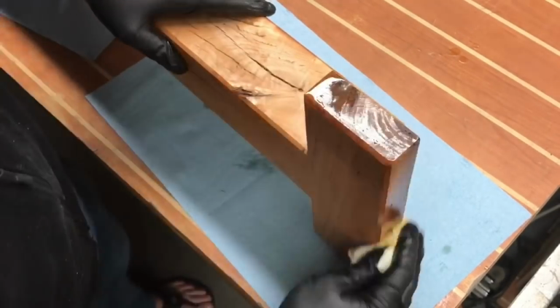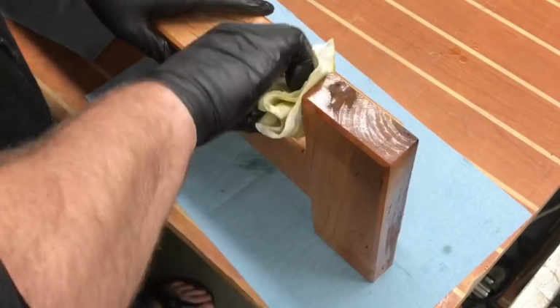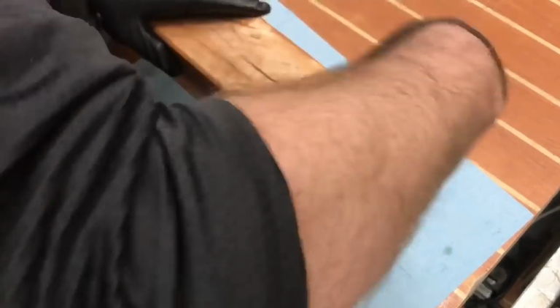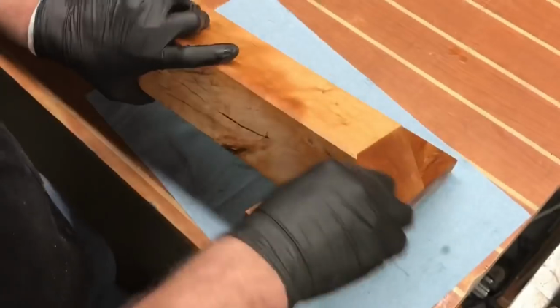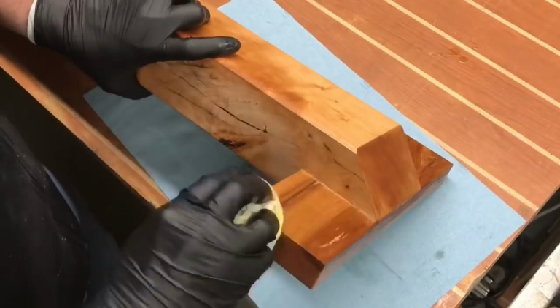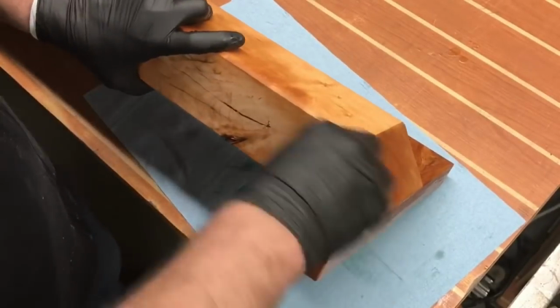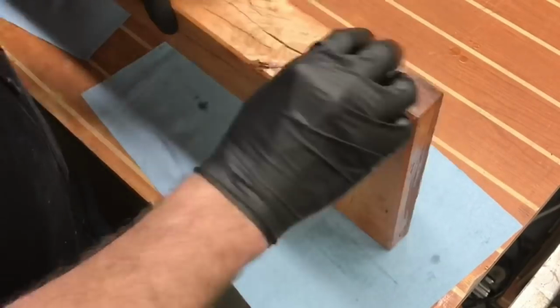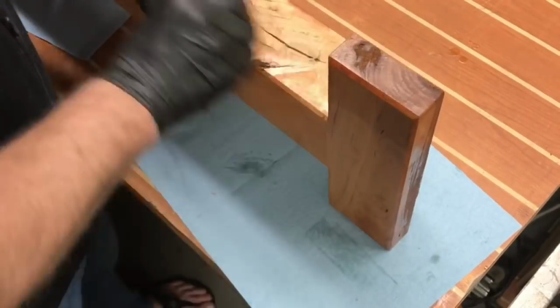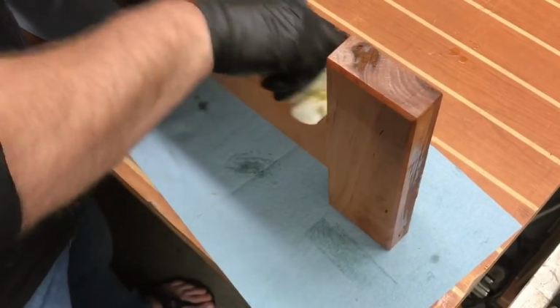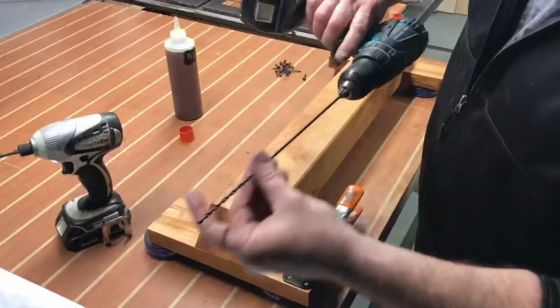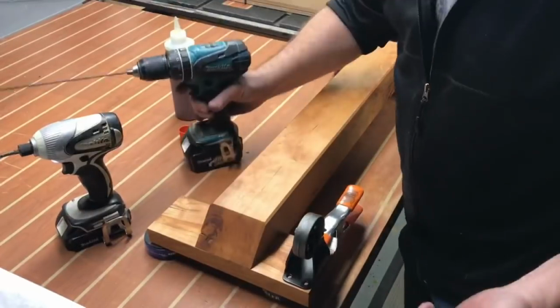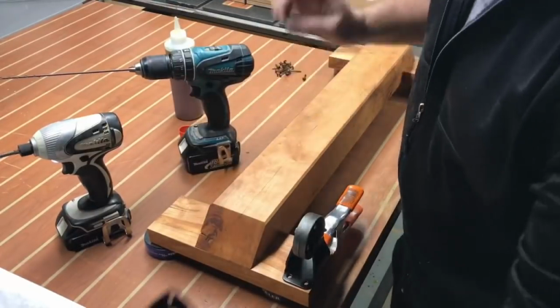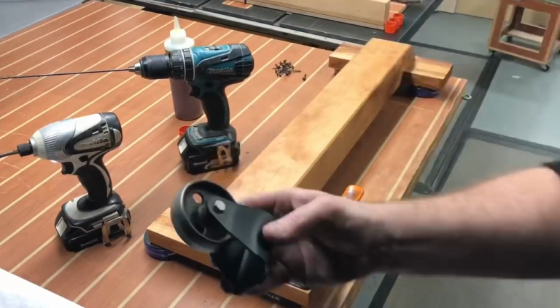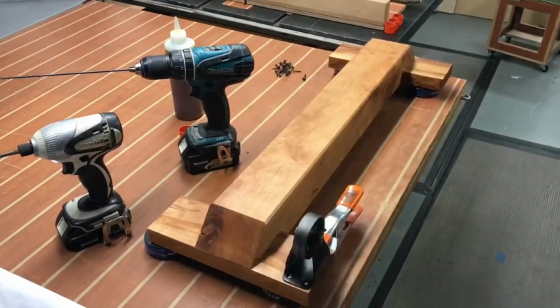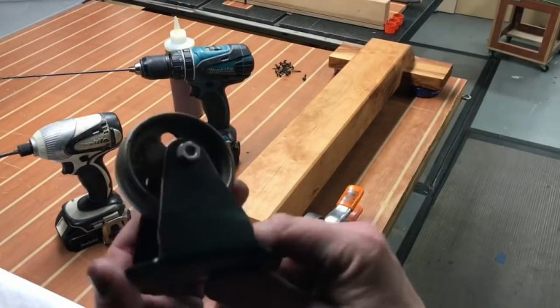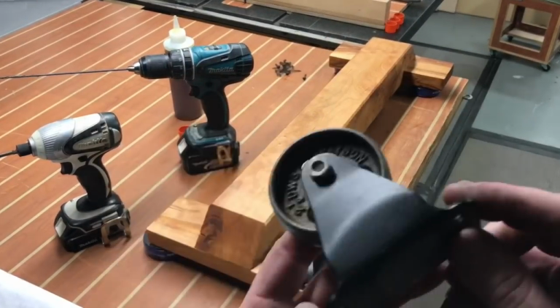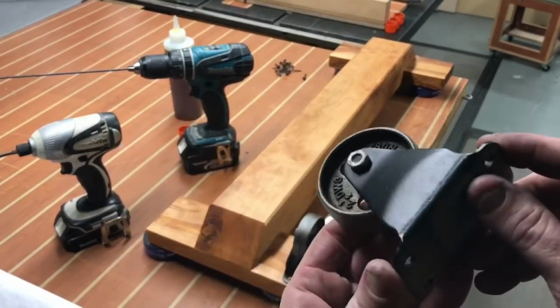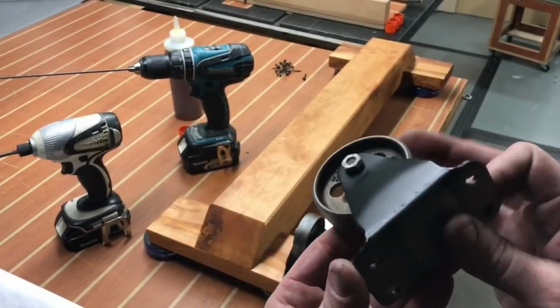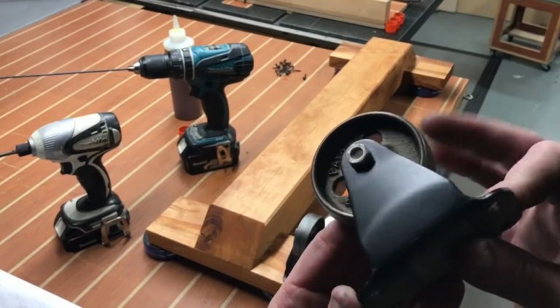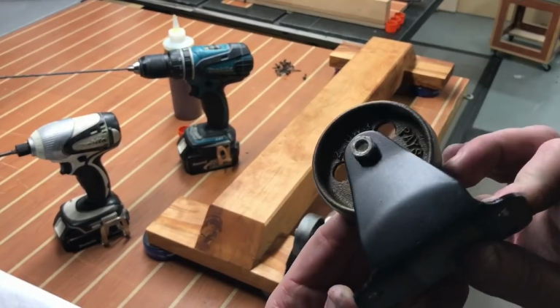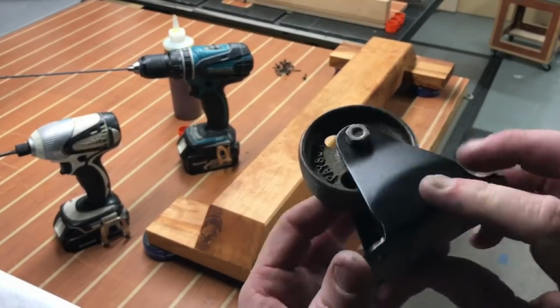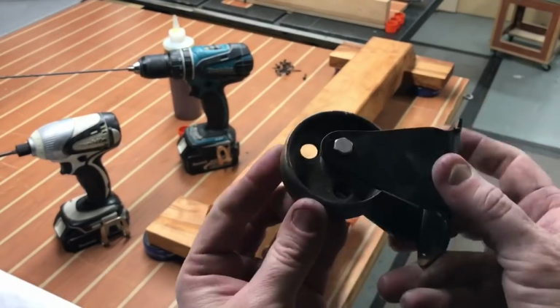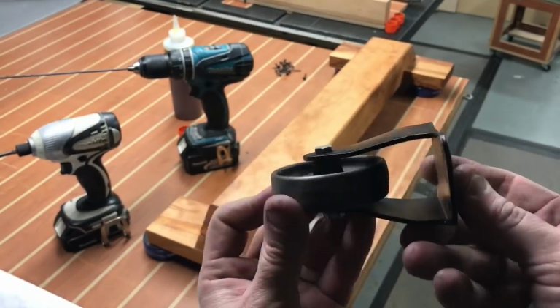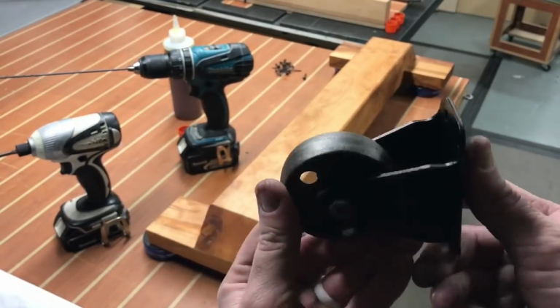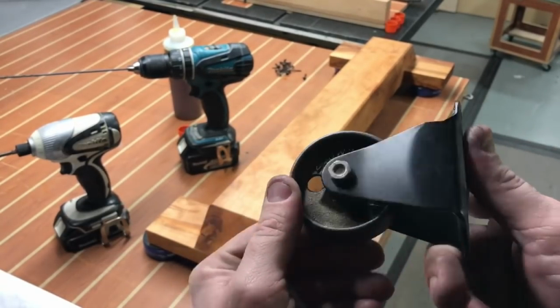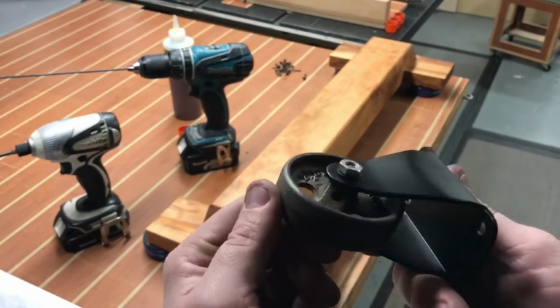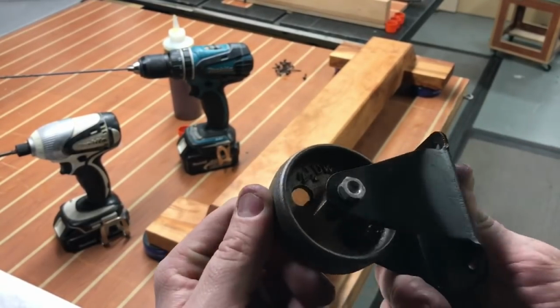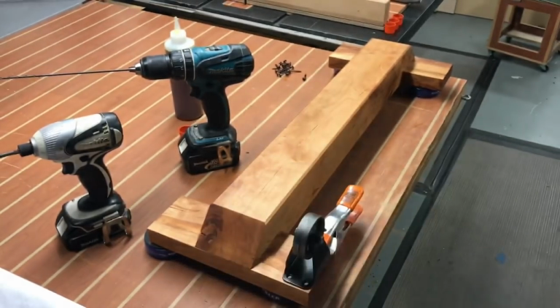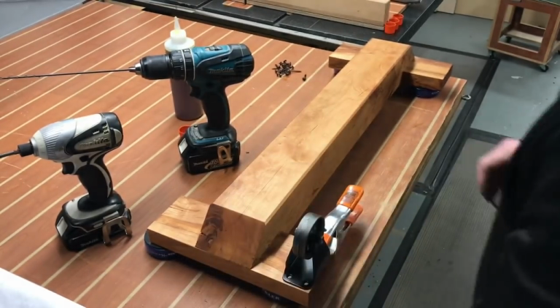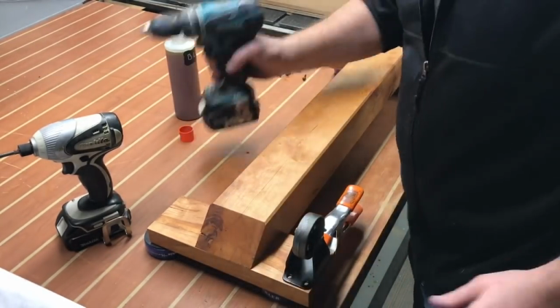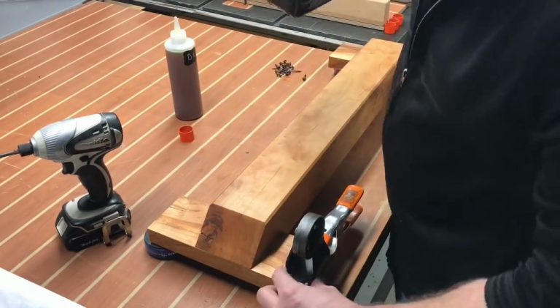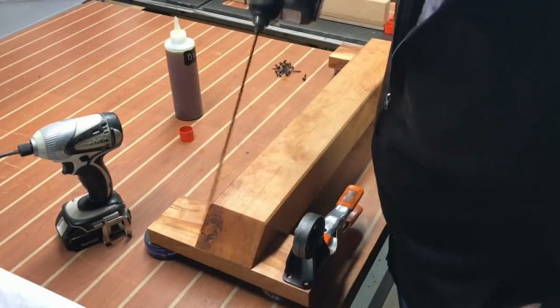On to the base now — we're gonna use some boiled linseed oil, a real simple oil-based finish on this one, nothing too crazy. But I really like how this oil brings out the natural color of this wood.